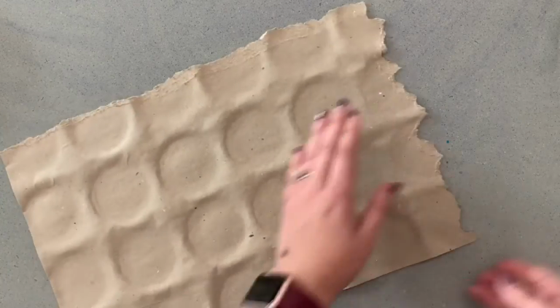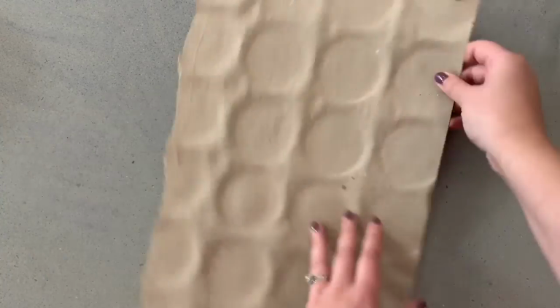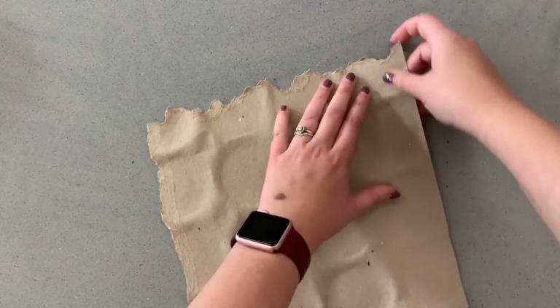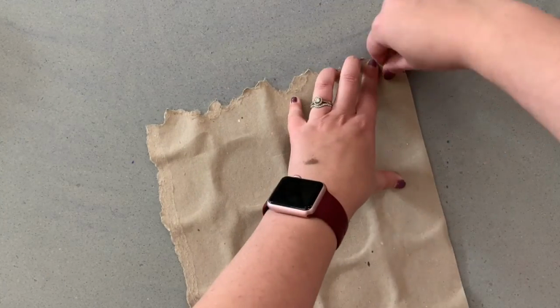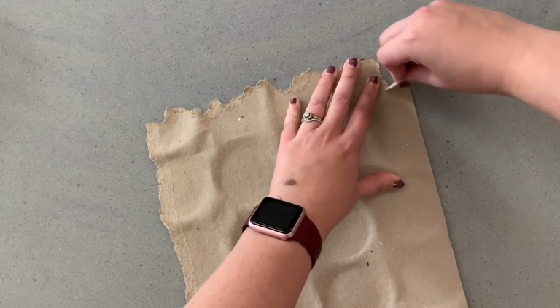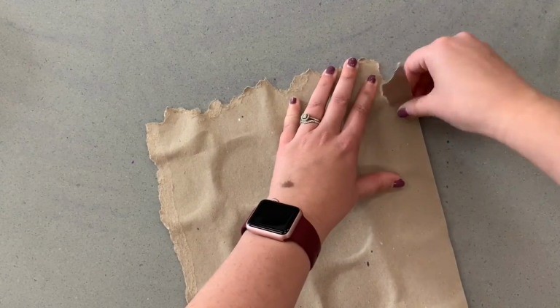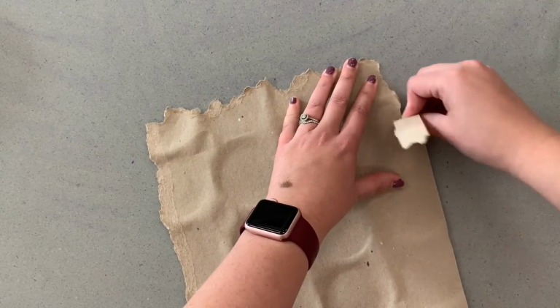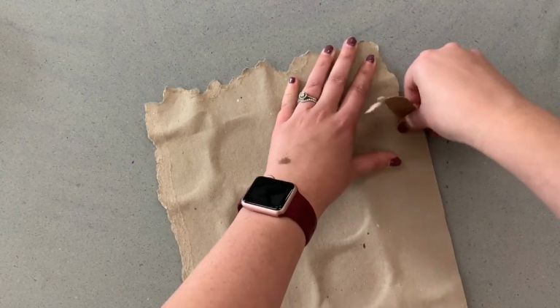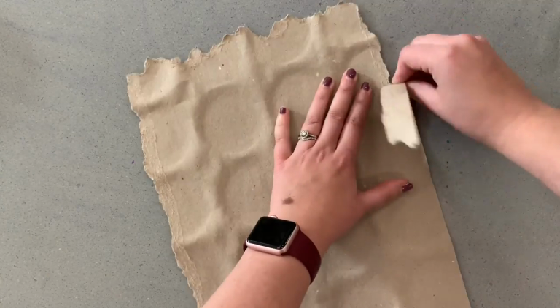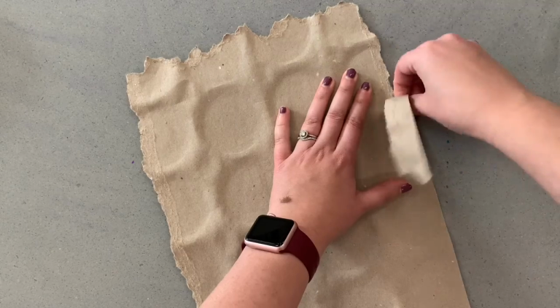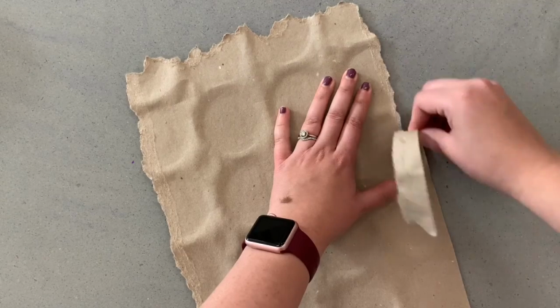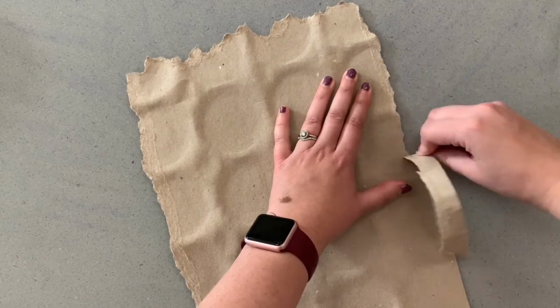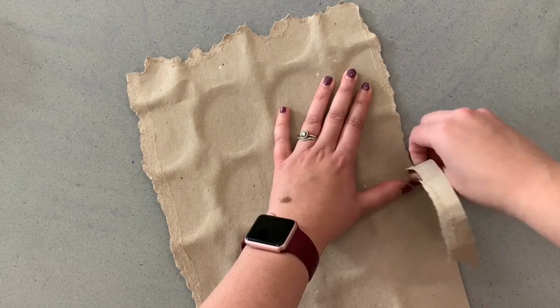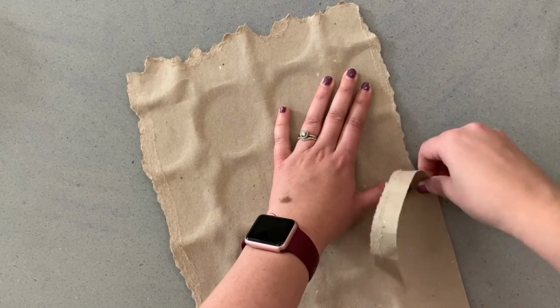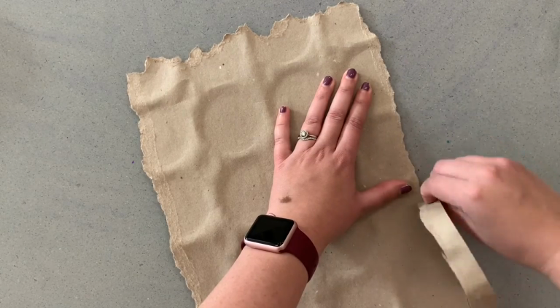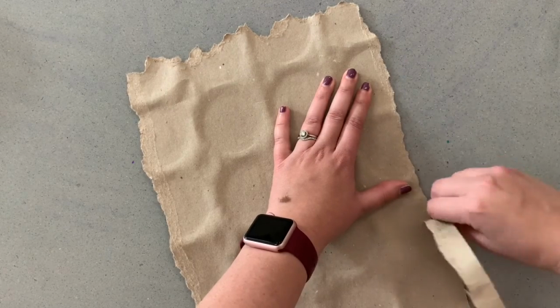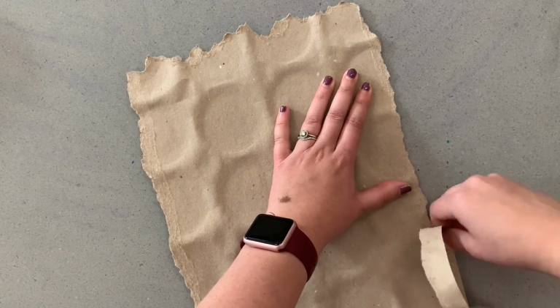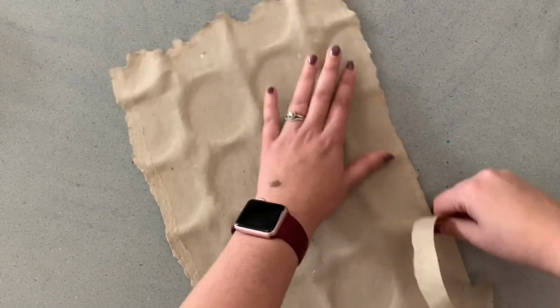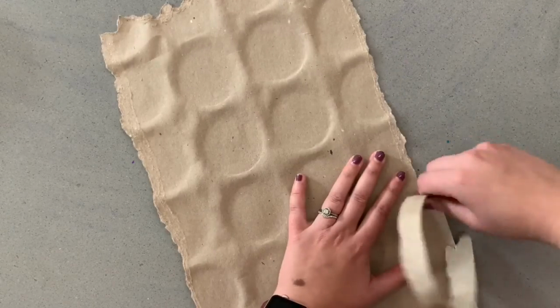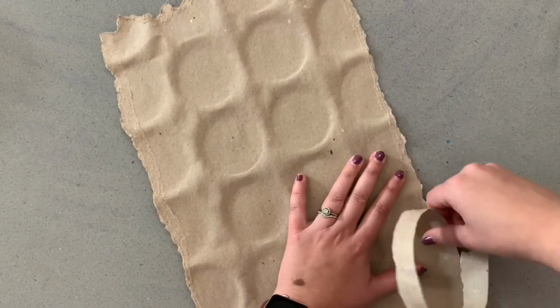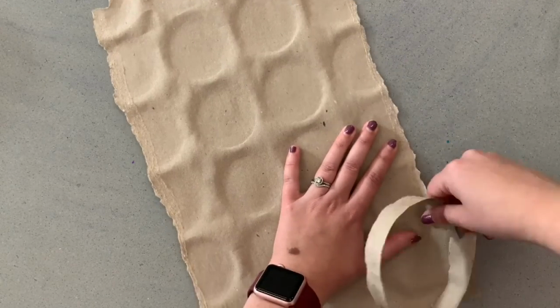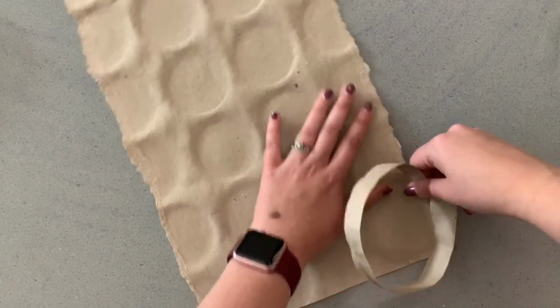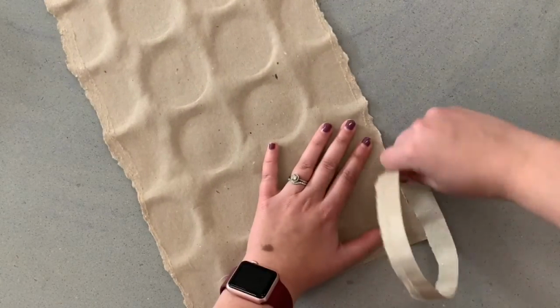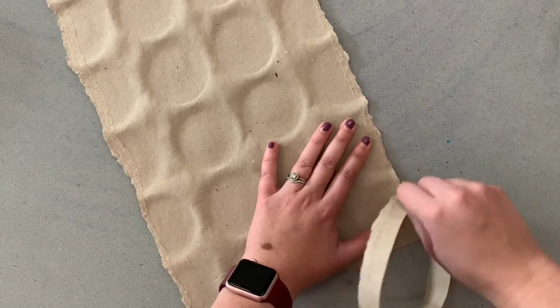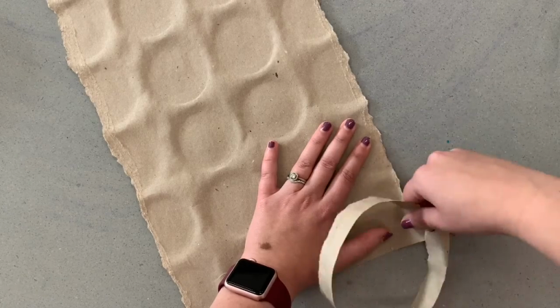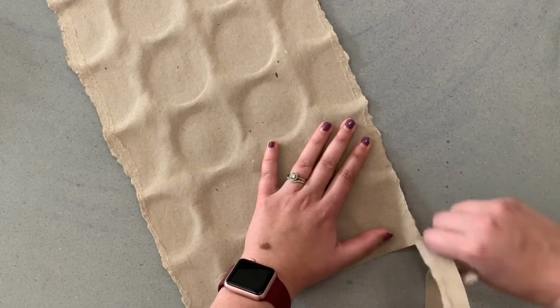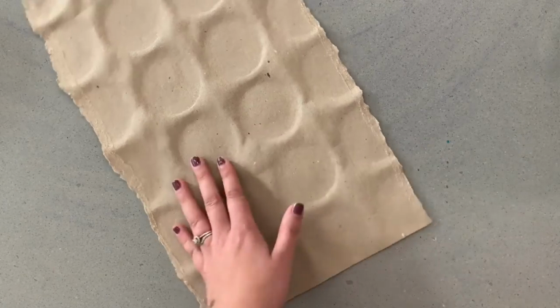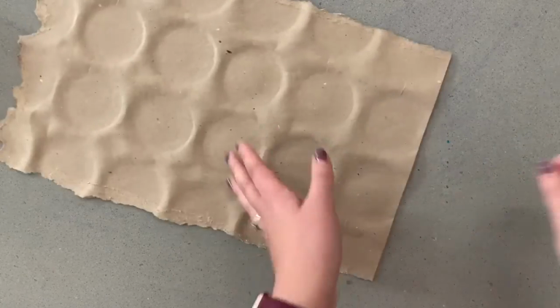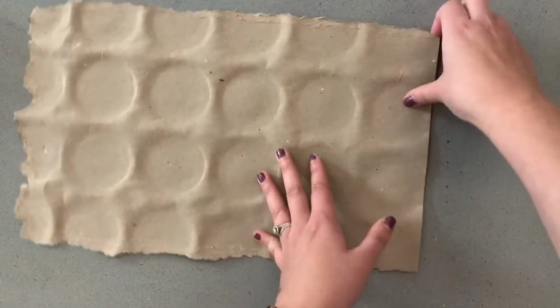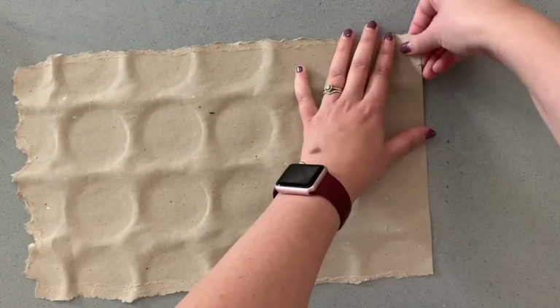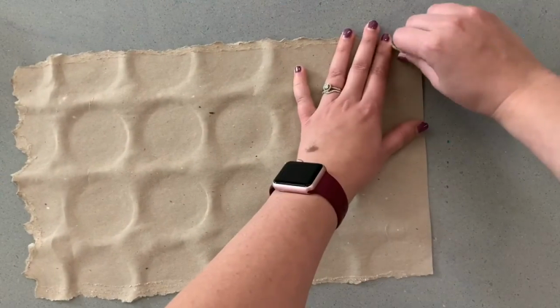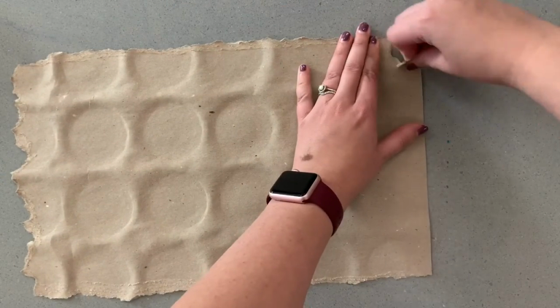Make sure you take your time. The shorter sides are a little bit harder to rip because you're going against the grain of the cardboard, so it makes it a little harder to do.